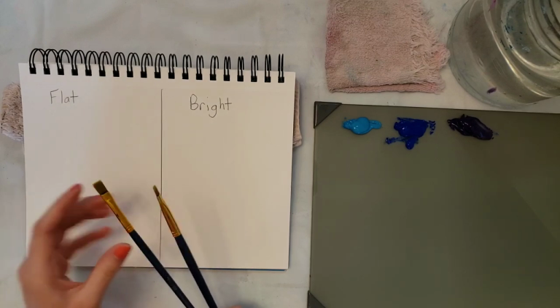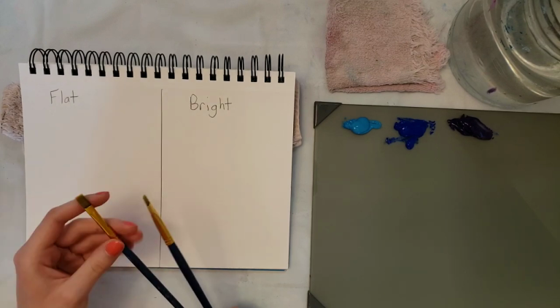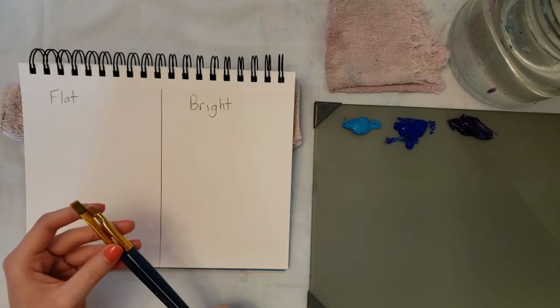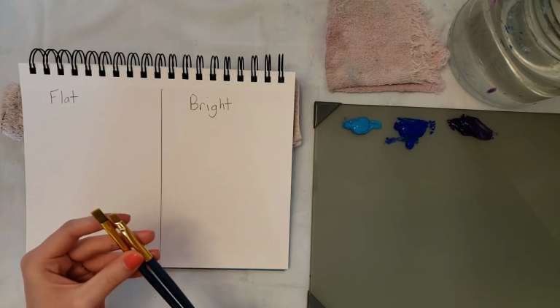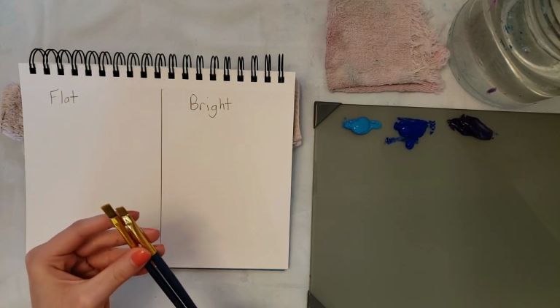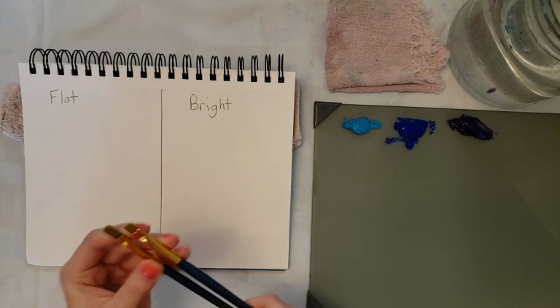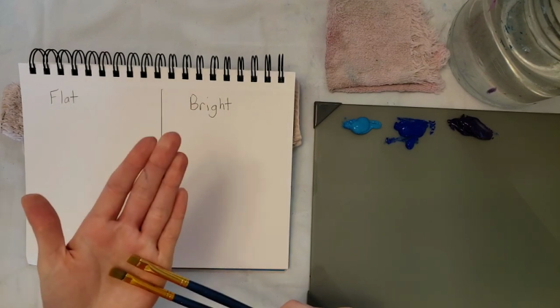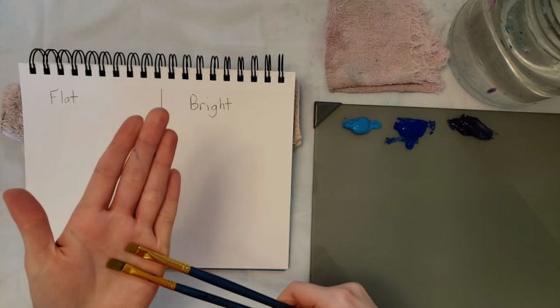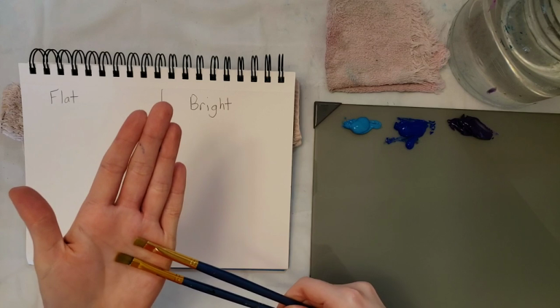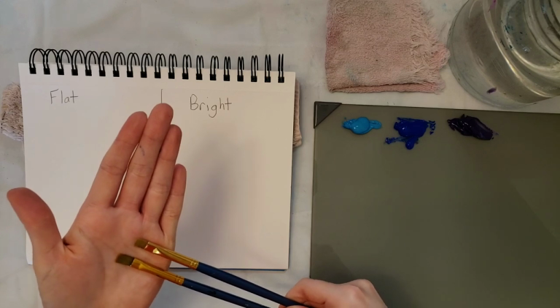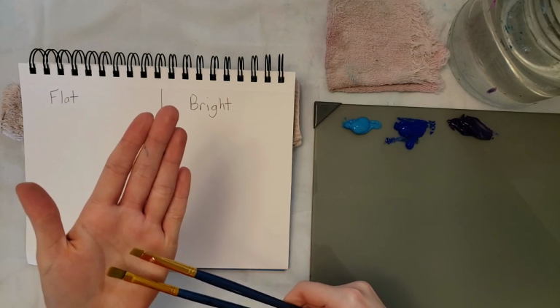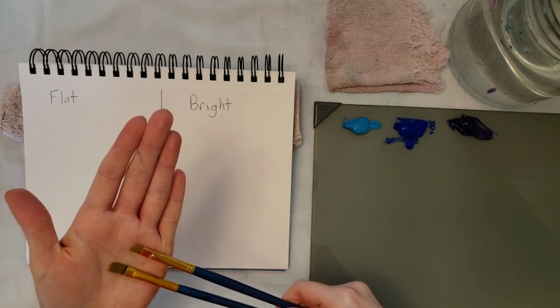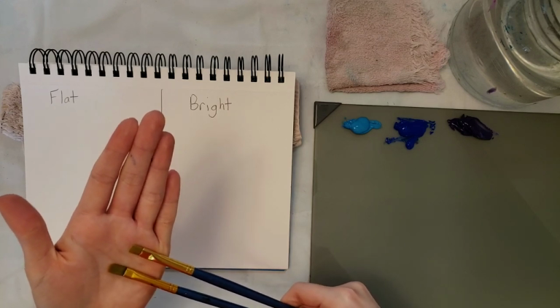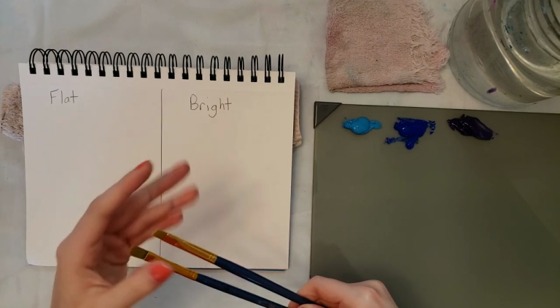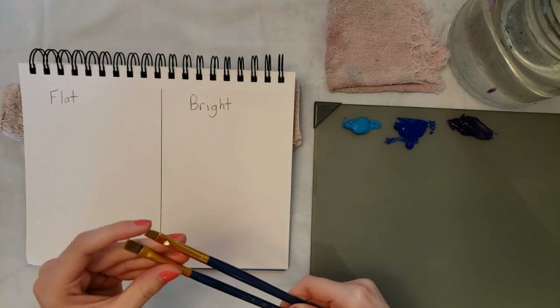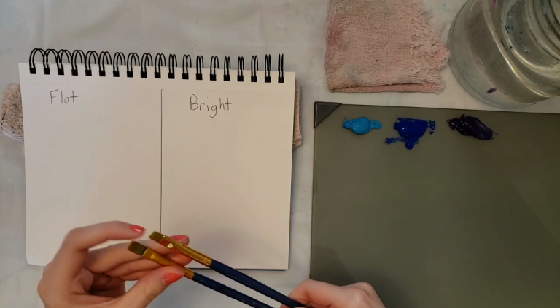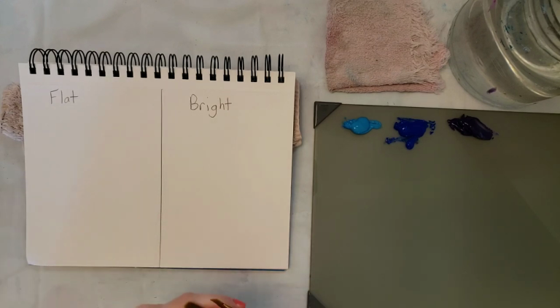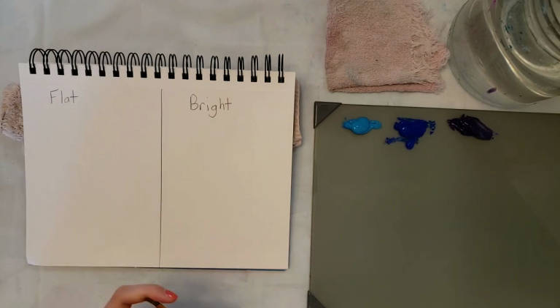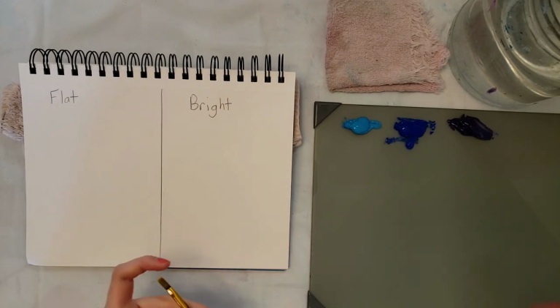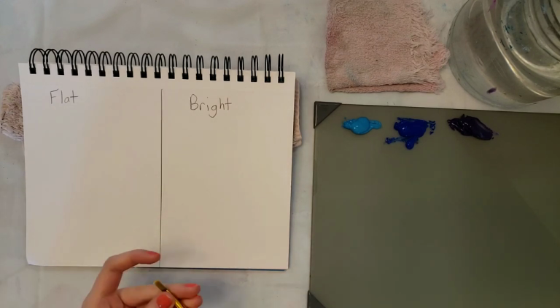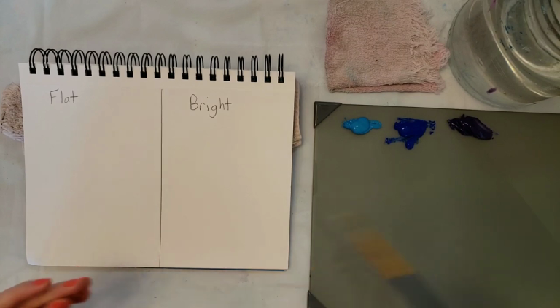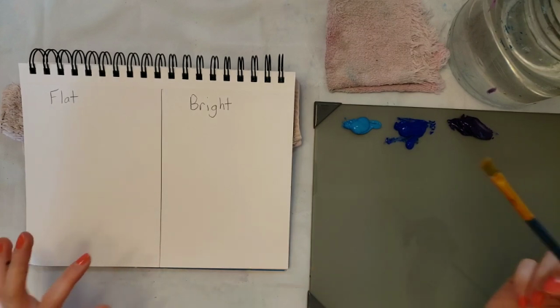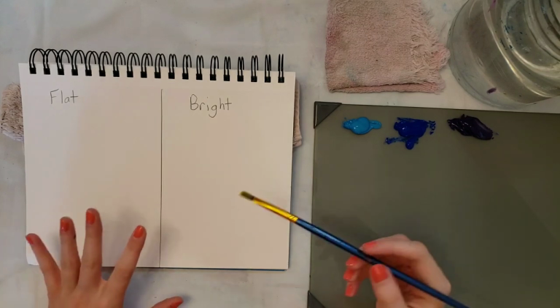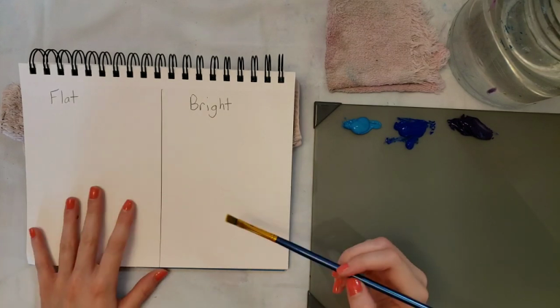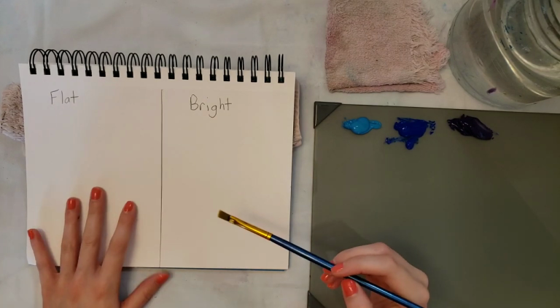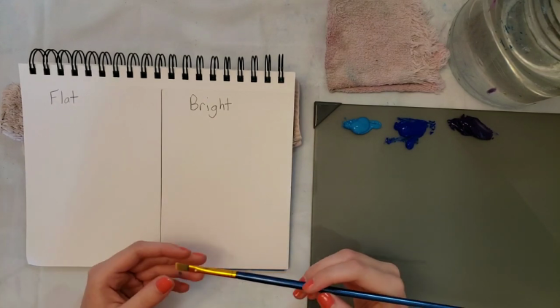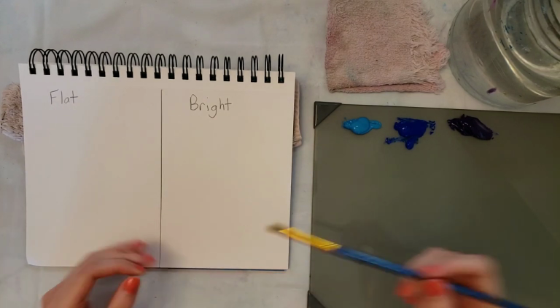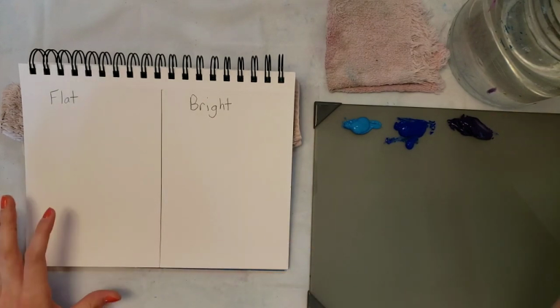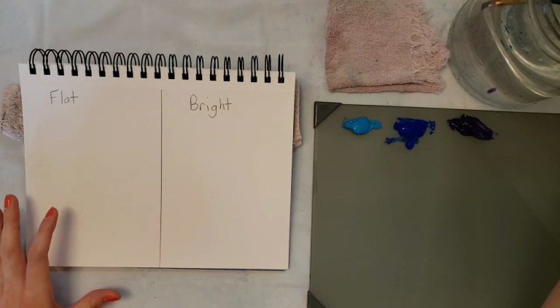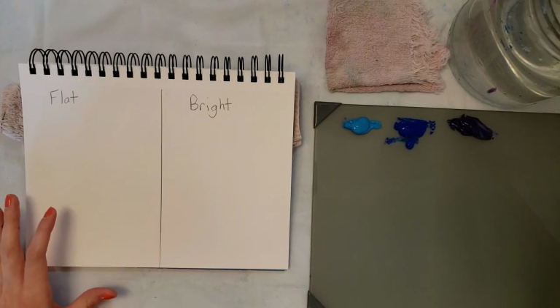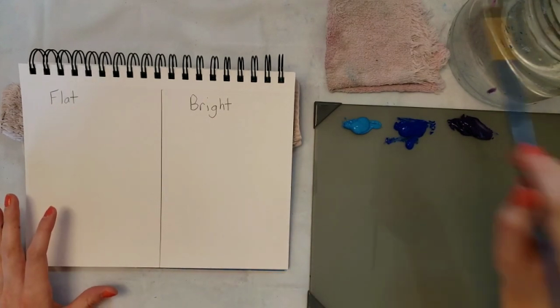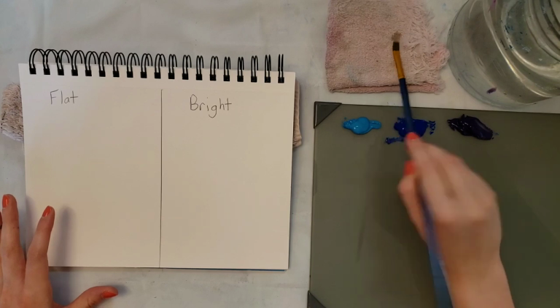So the first thing that you notice is obviously the flat is a lot longer than the bright brush, and I'm just going to start showing you some techniques and things you can use with a flat.